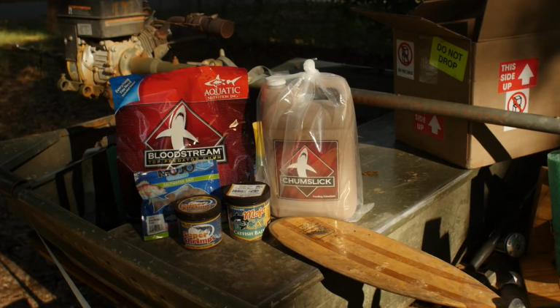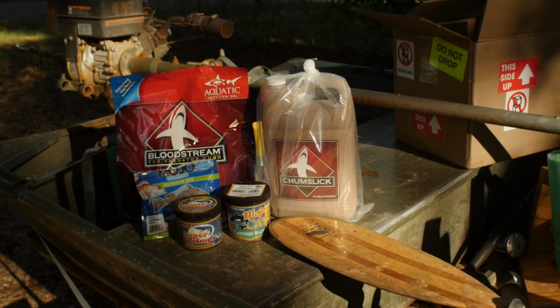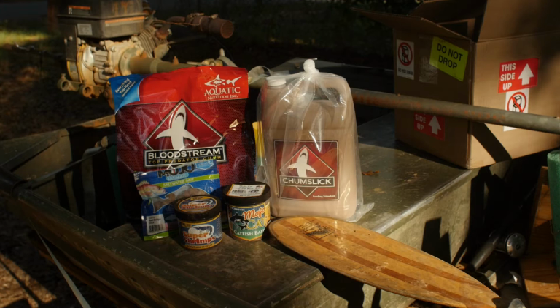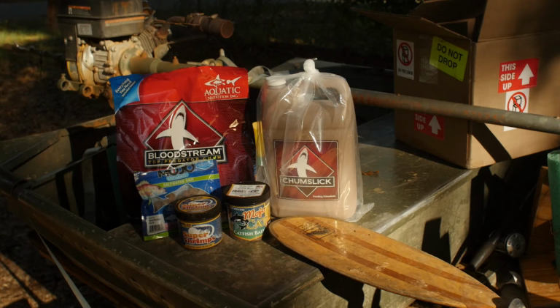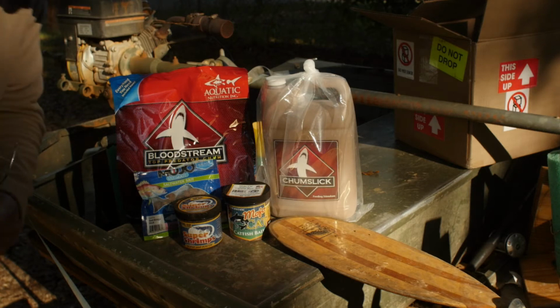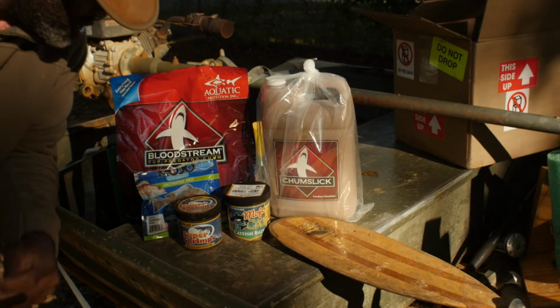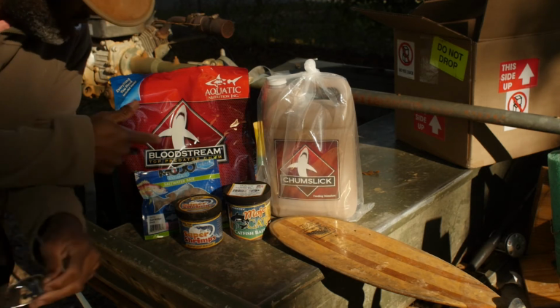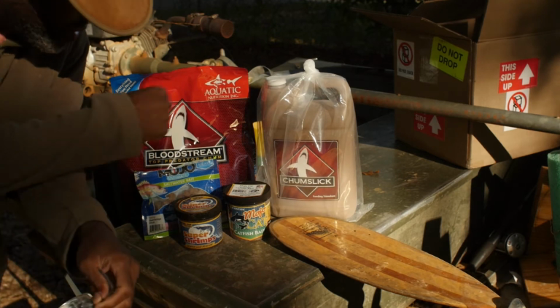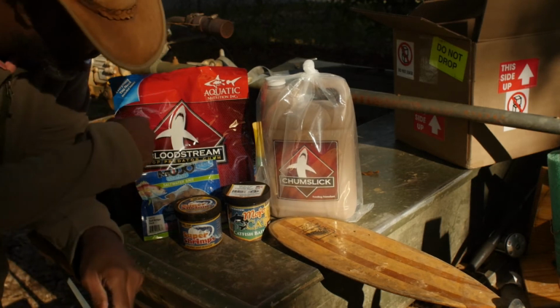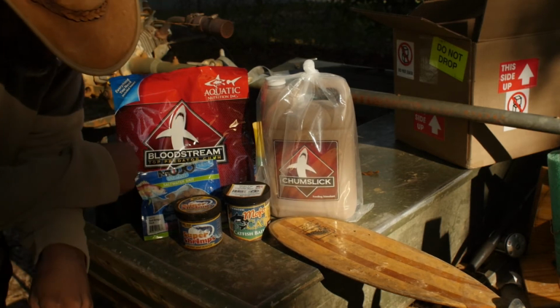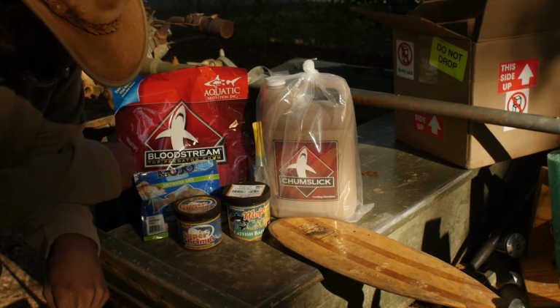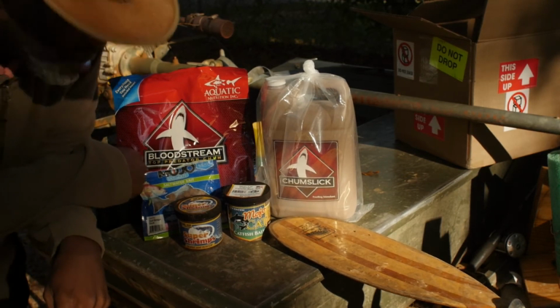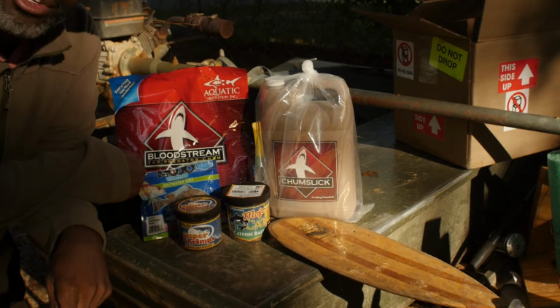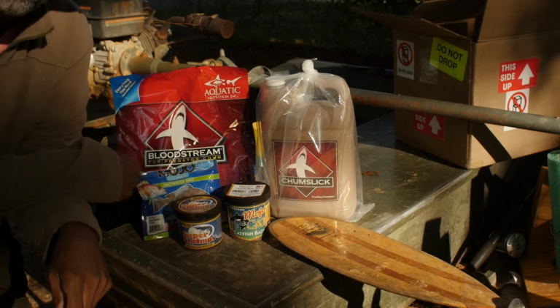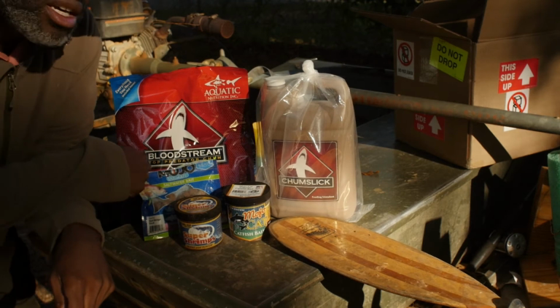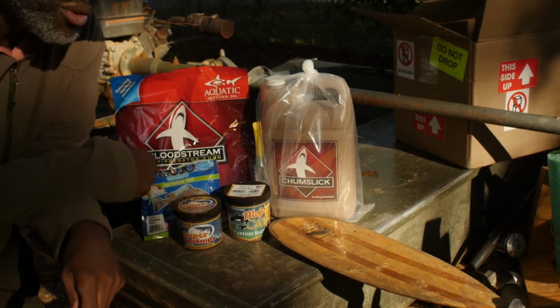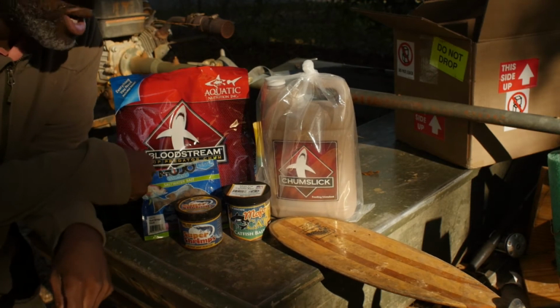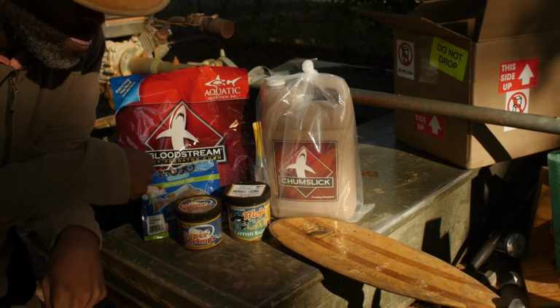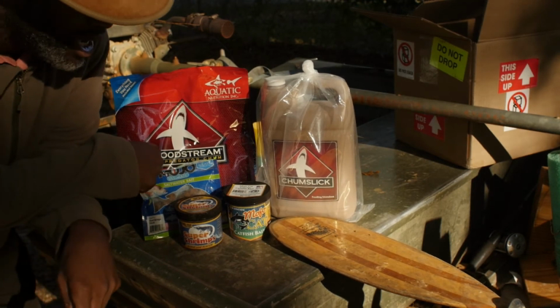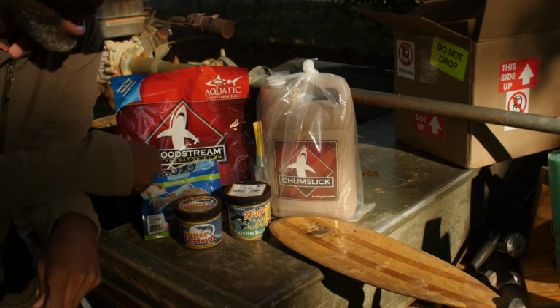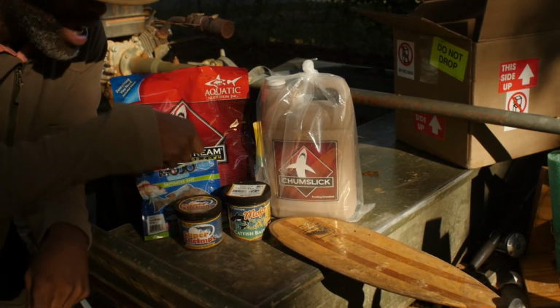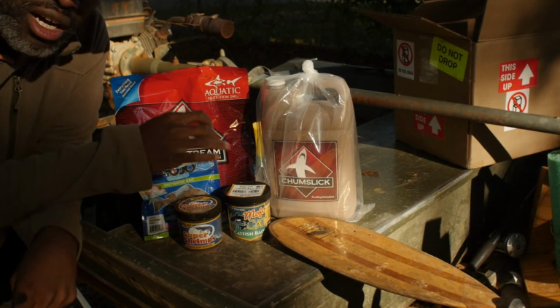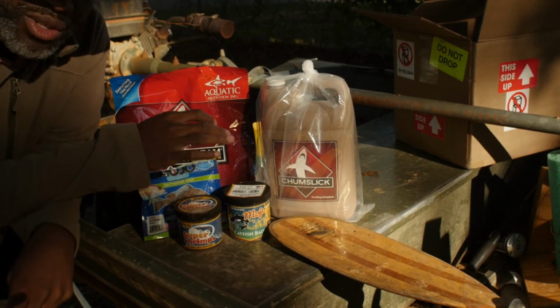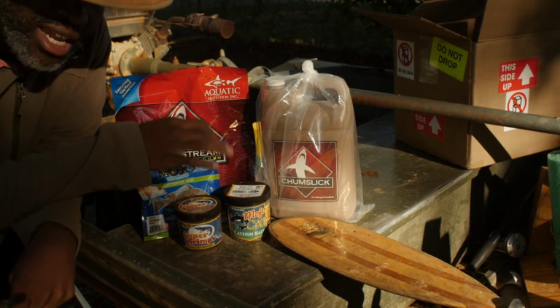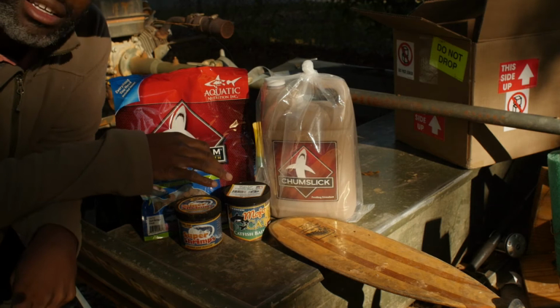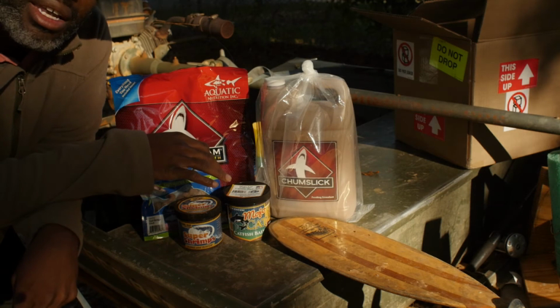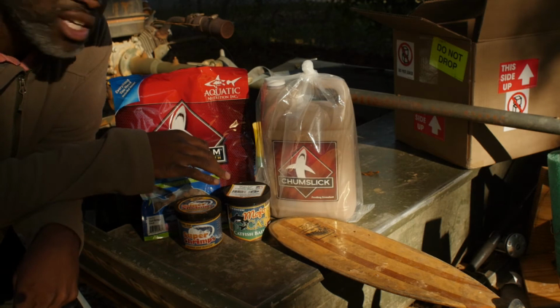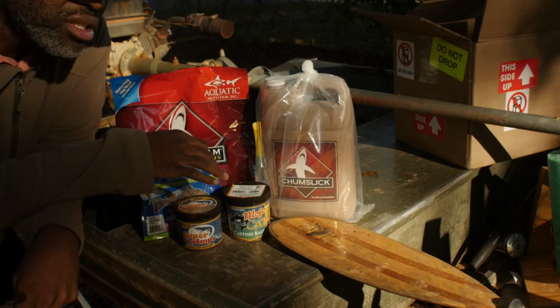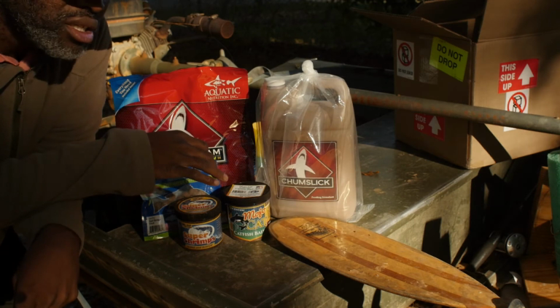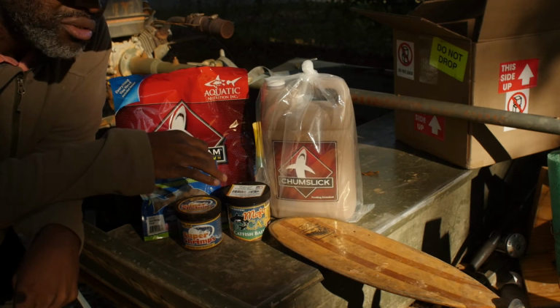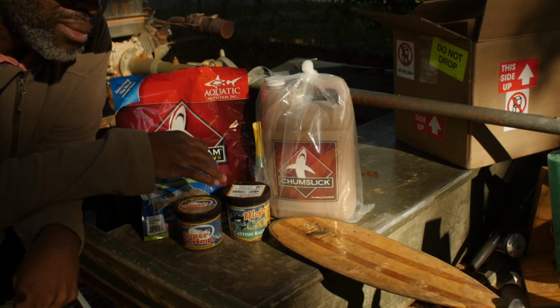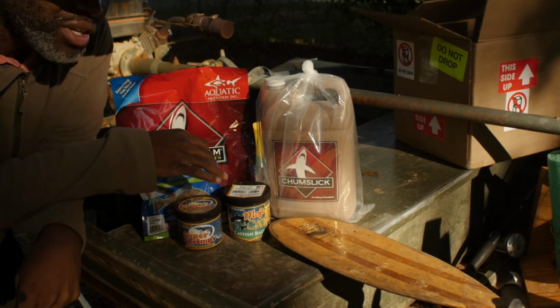The guys at Aquatic Nutrition sent me some stuff to test out and I'm happy to do it. I love using anything to give me an advantage while I'm out there fishing.